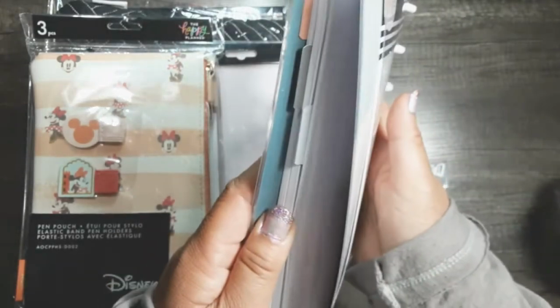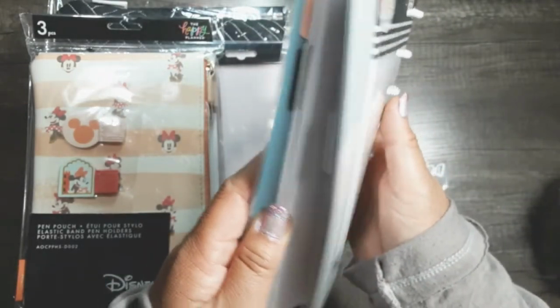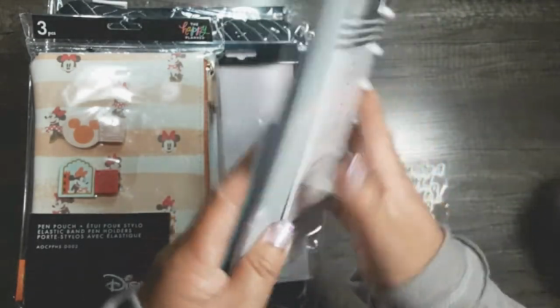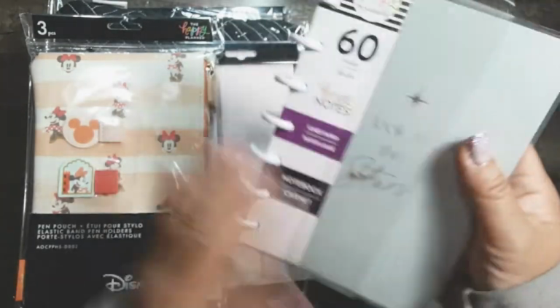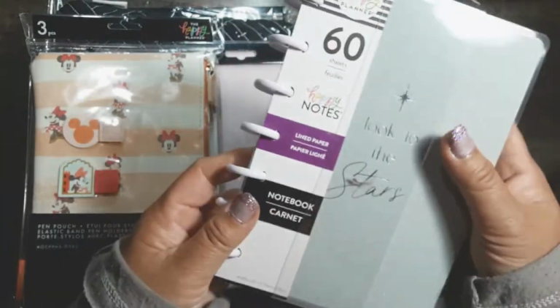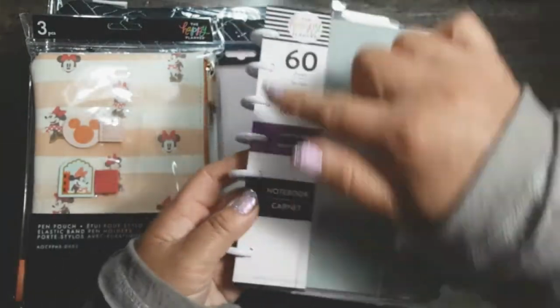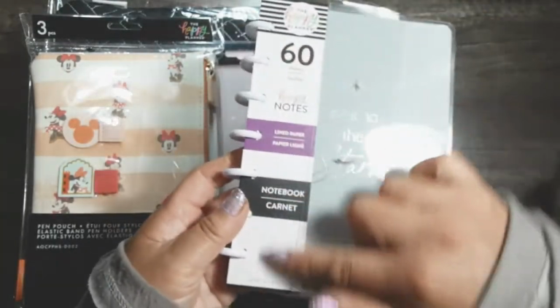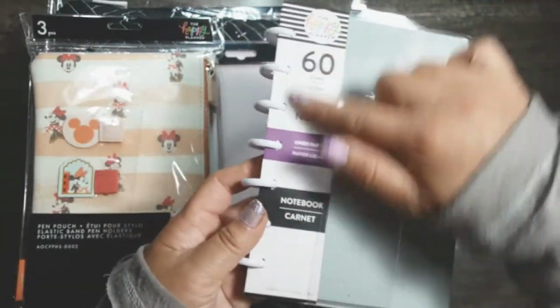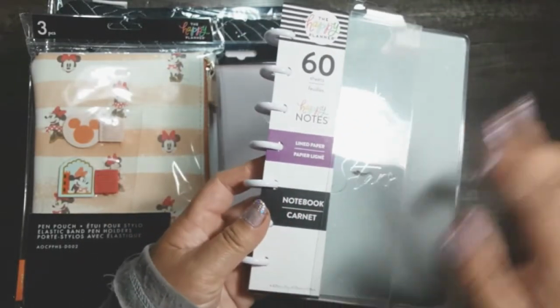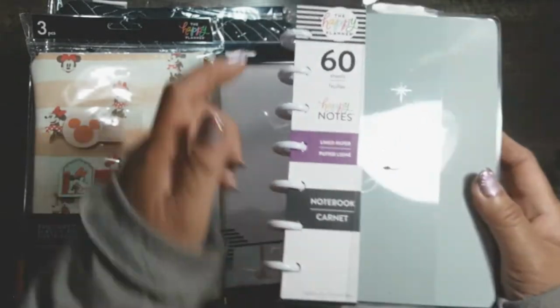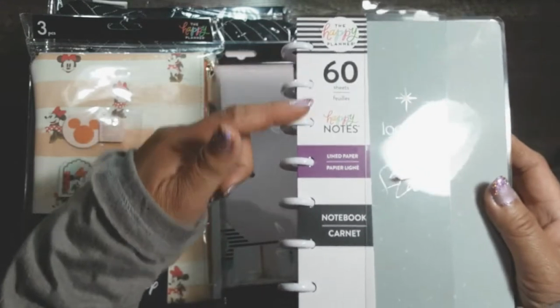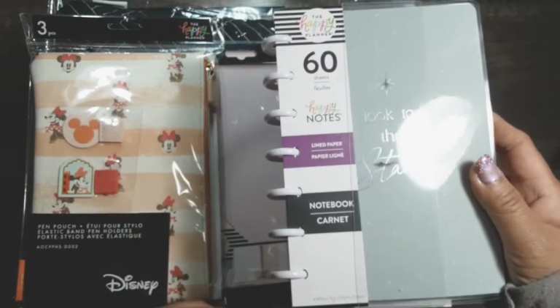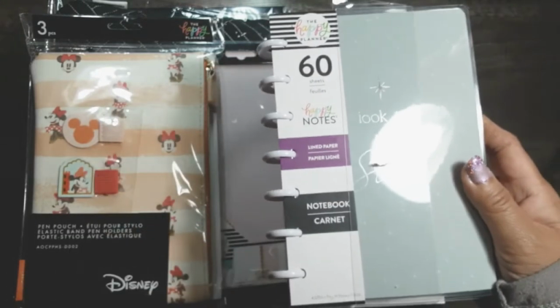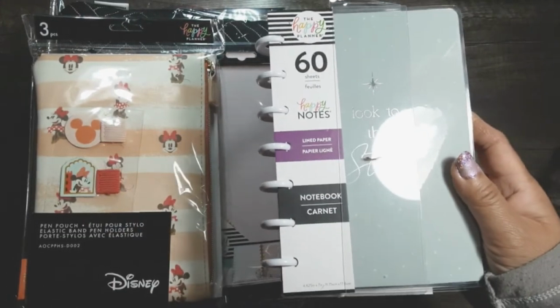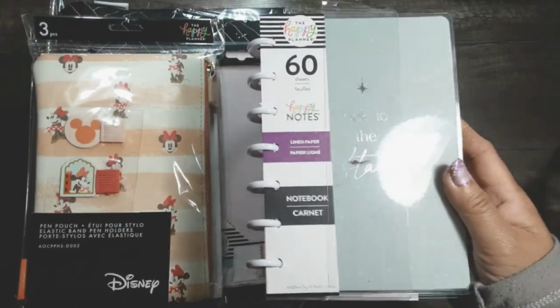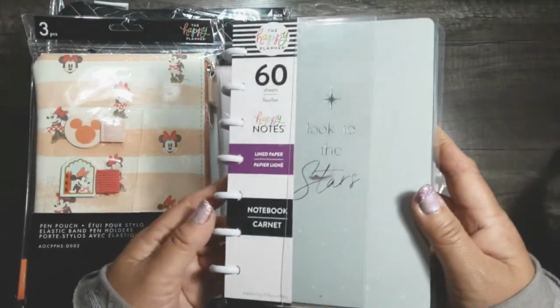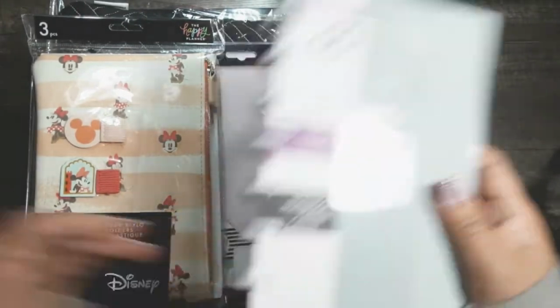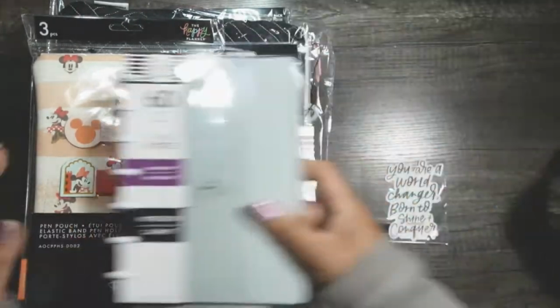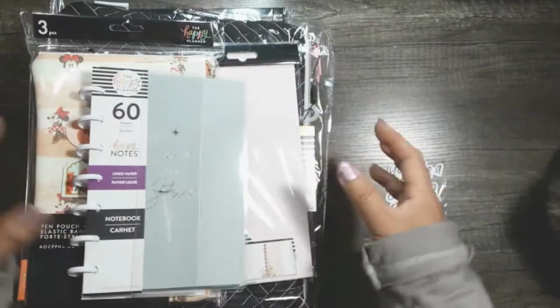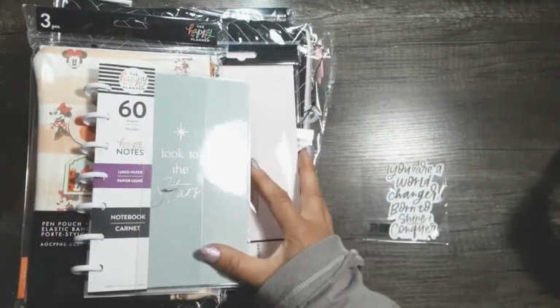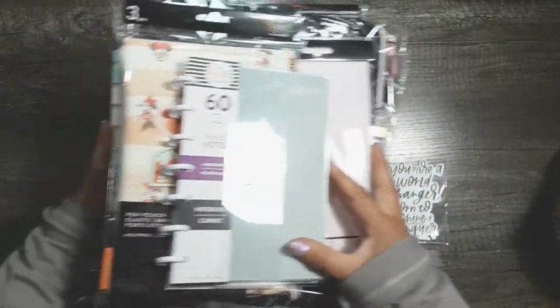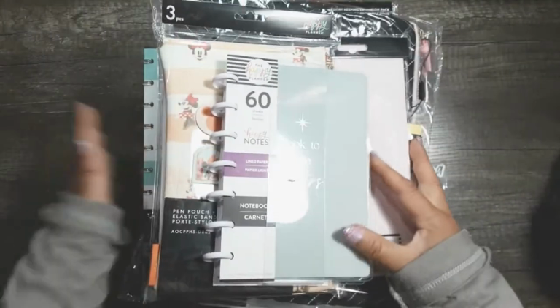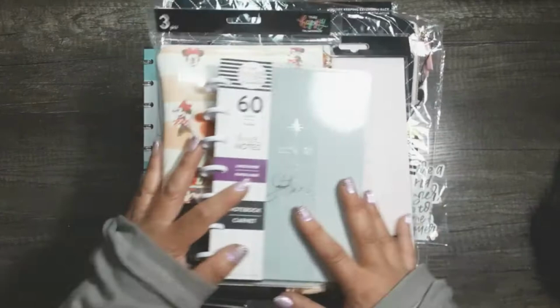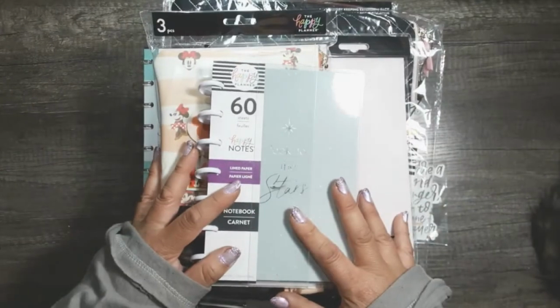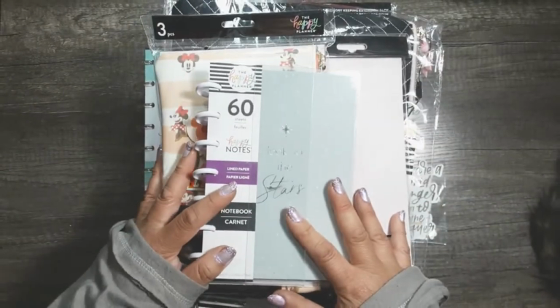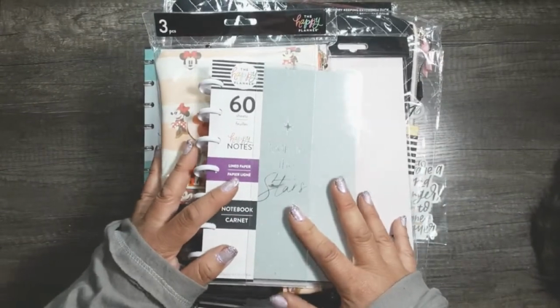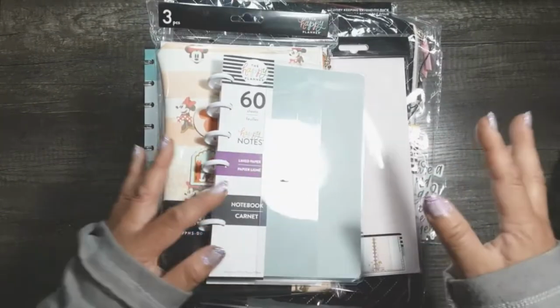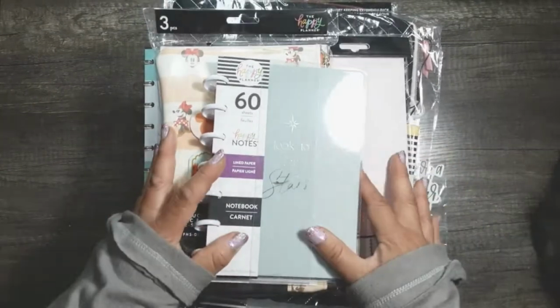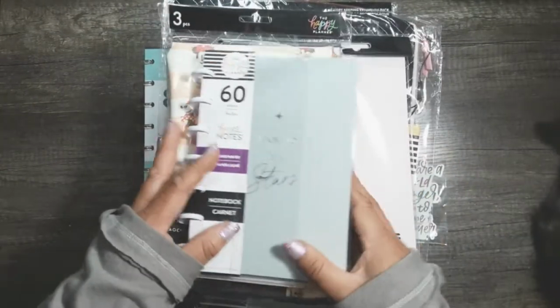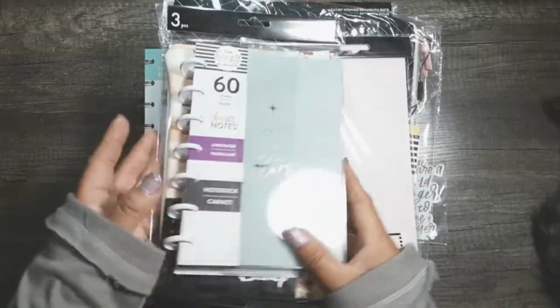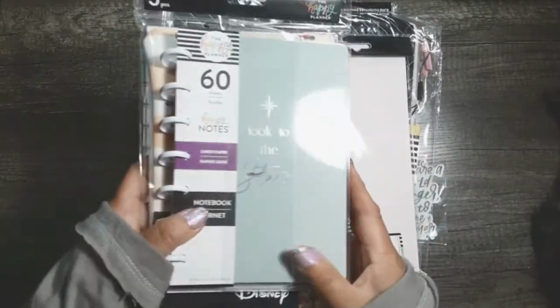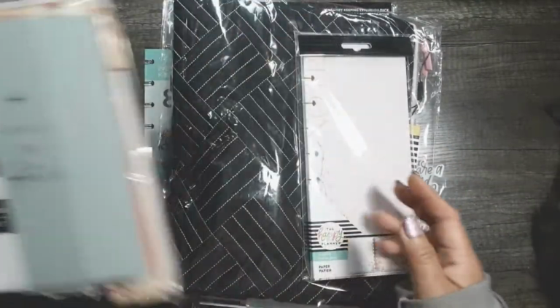Last but not least, I got an extra lined notebook — a Happy Mini — mostly for the paper, because it's just plain lined paper, straight up. And I think it had a magical kind of situation on the binding part. So those were all the items in my recent Happy Planner haul — I'm going to call this the memory keeping sale because it was basically all the memory keepers.